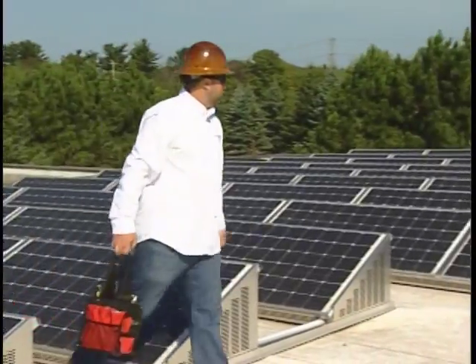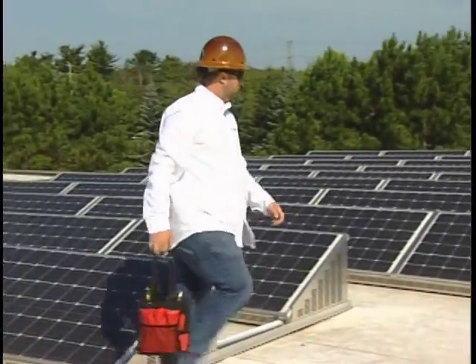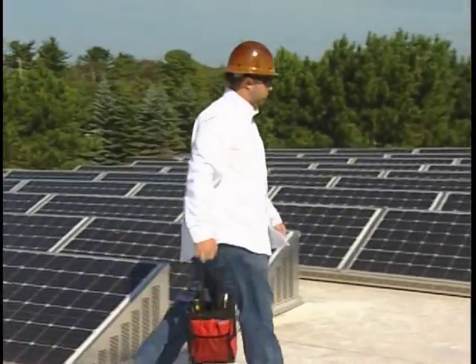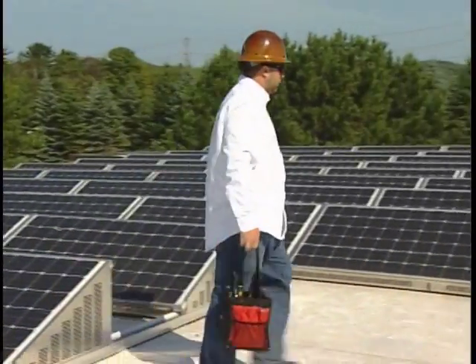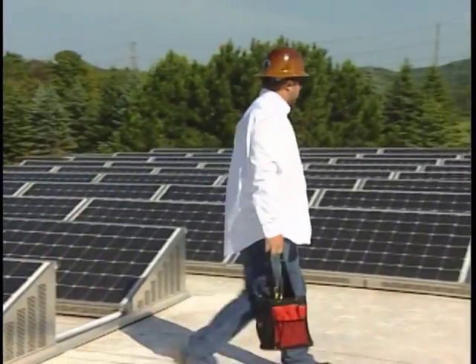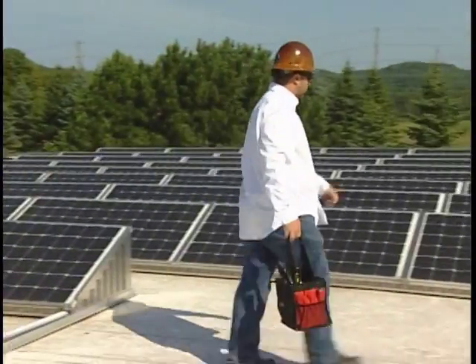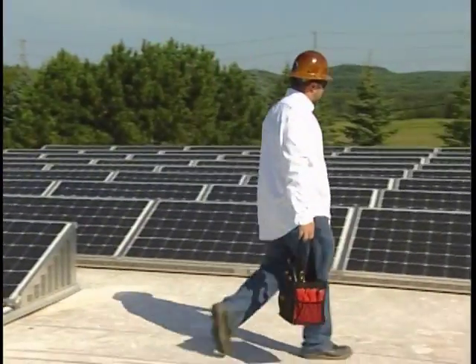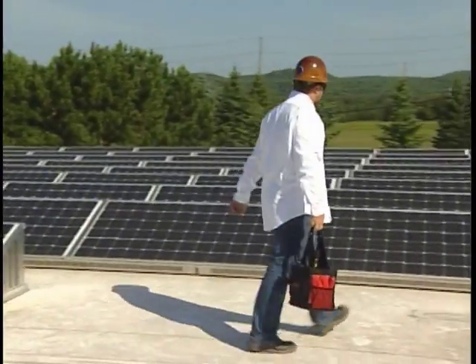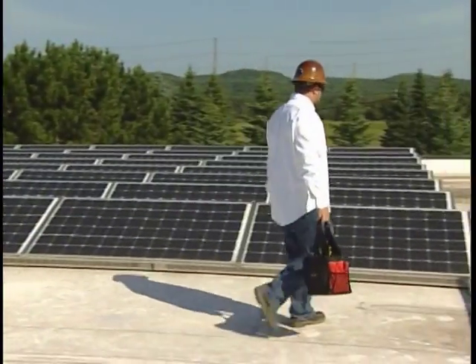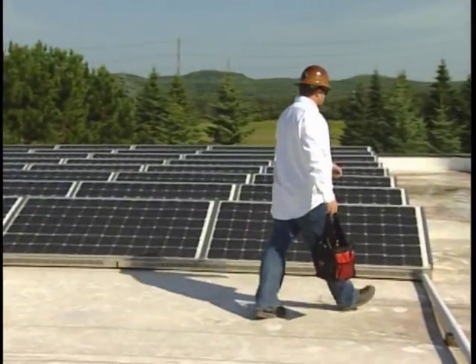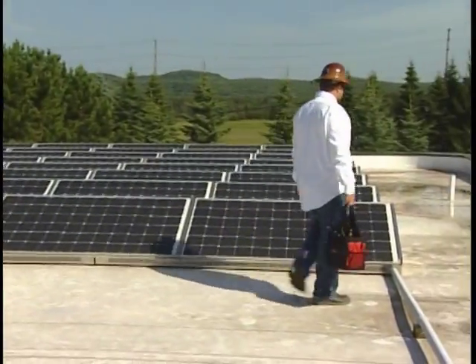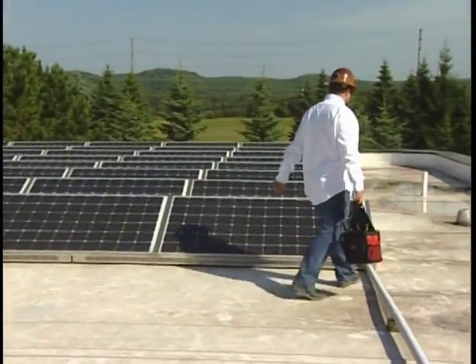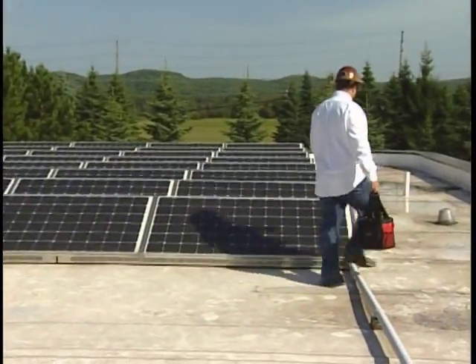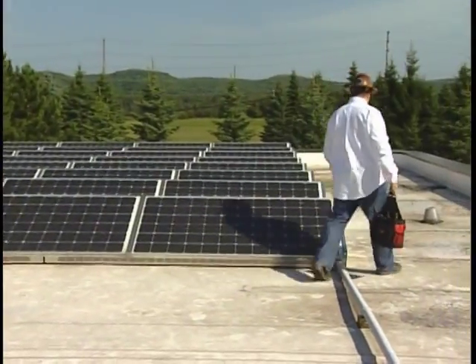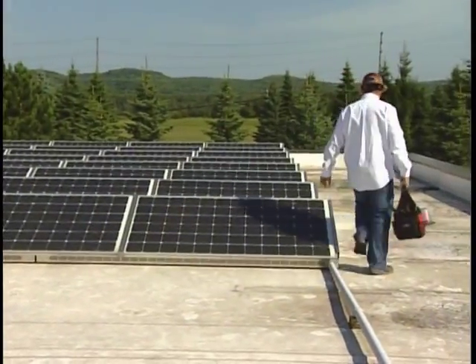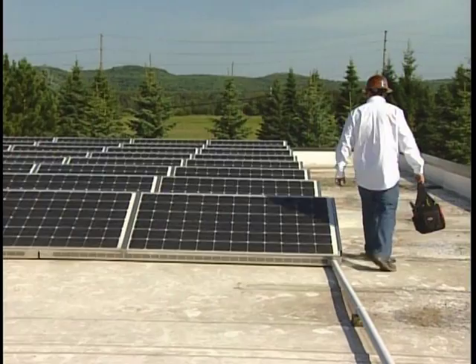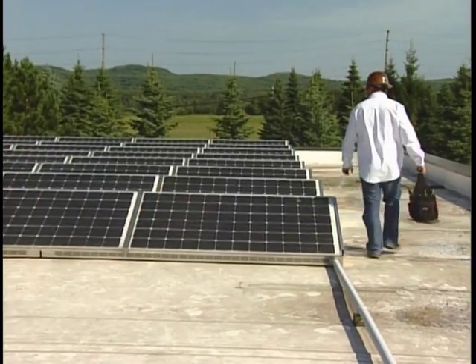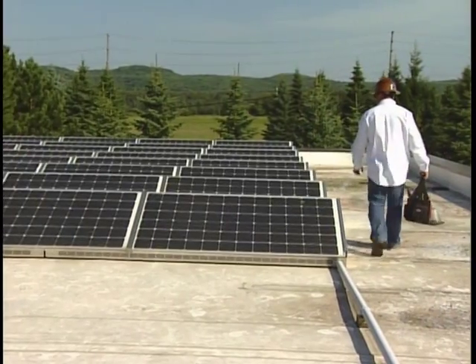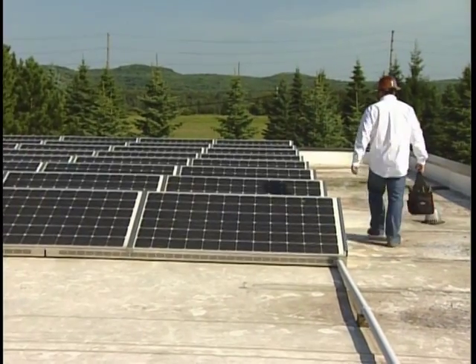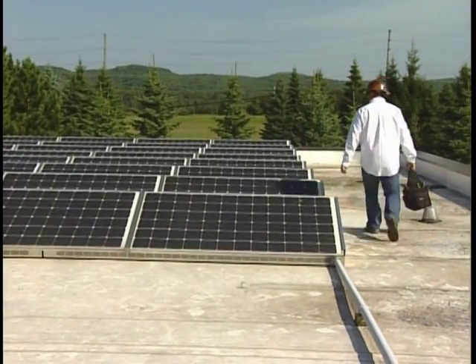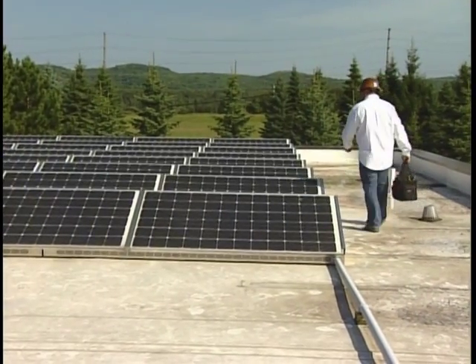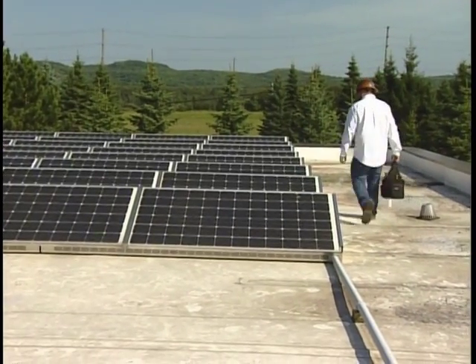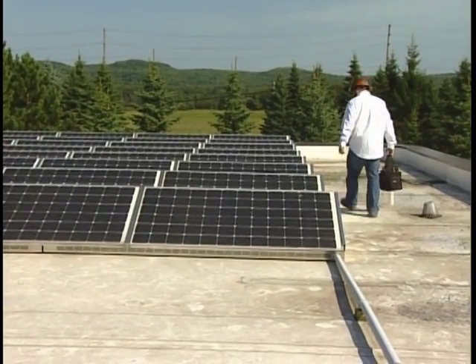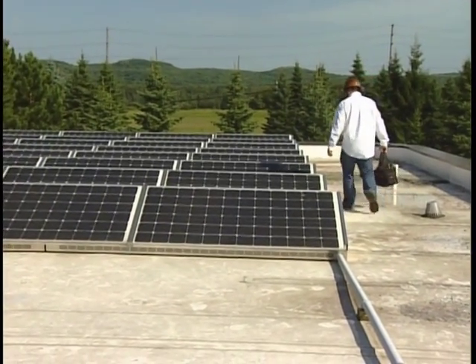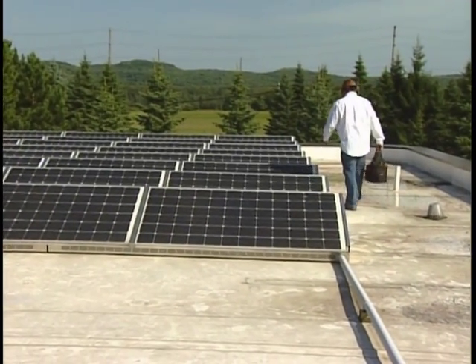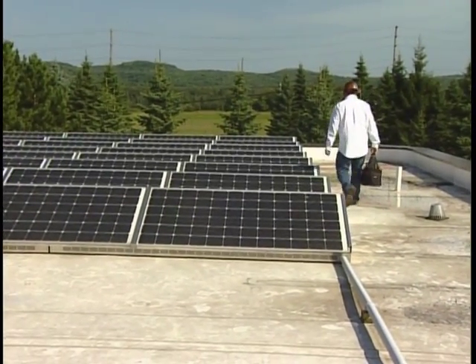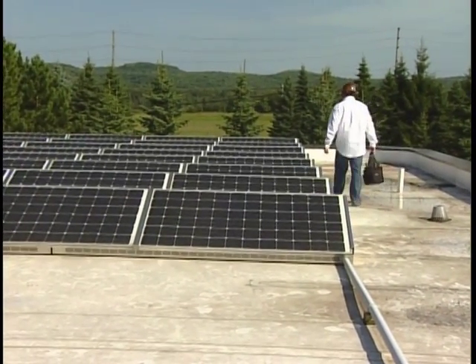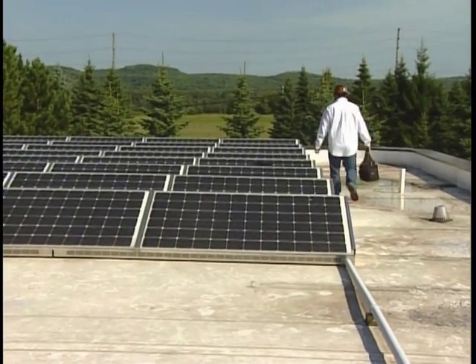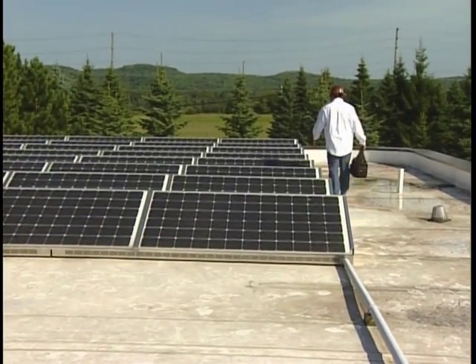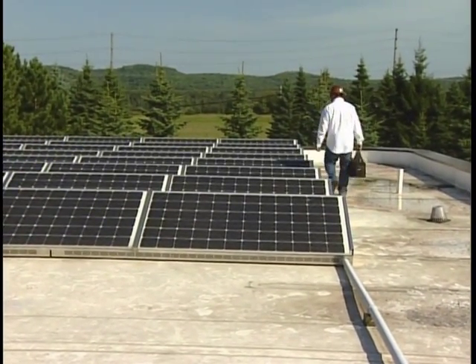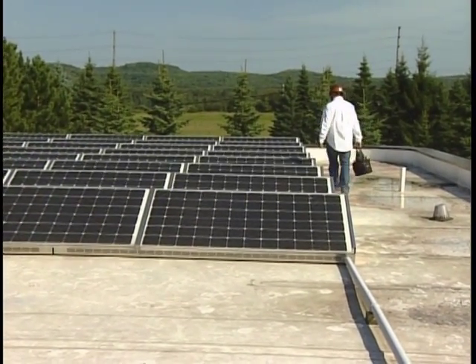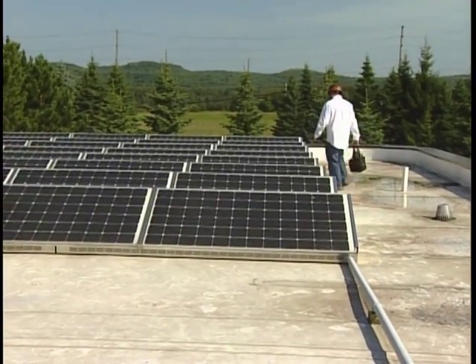Next to the George Leach Center at Algoma U, the Clean Energy System at the Water Treatment Plant is the city's second largest roof-mounted solar system to be installed by Superior Energy Solutions in Sault Ste. Marie.